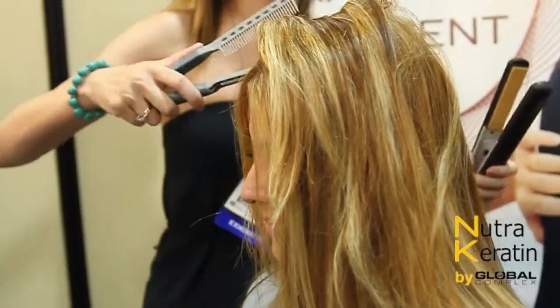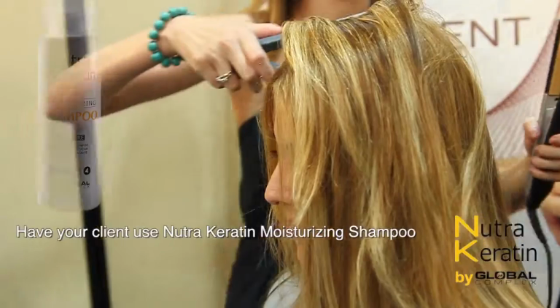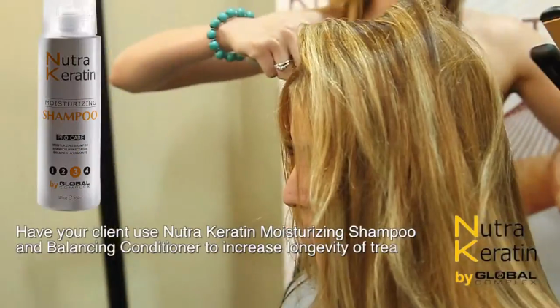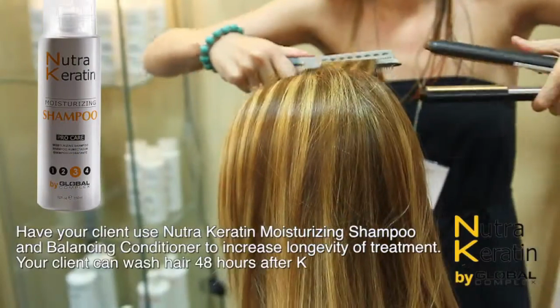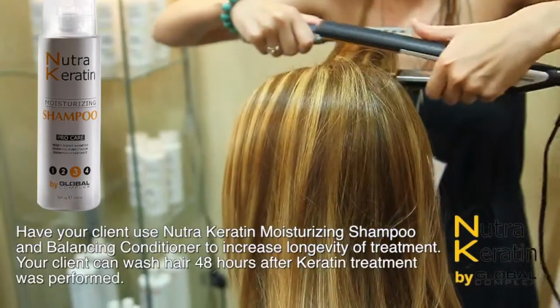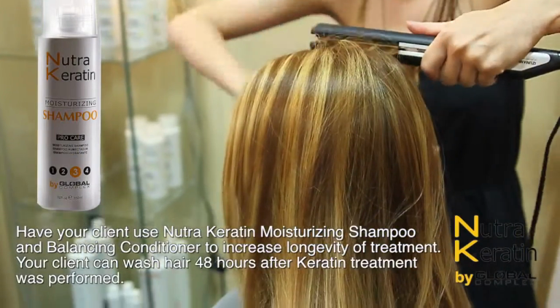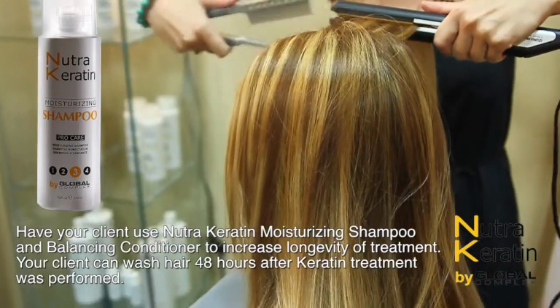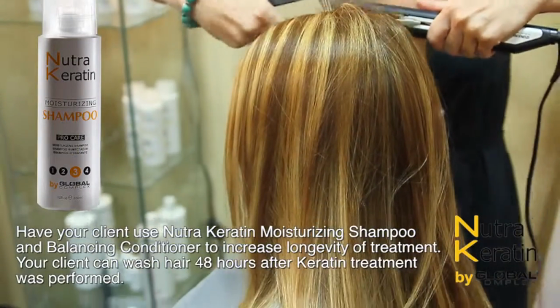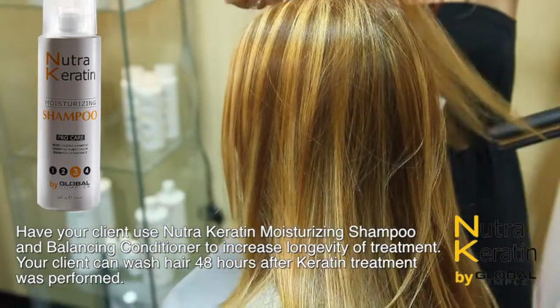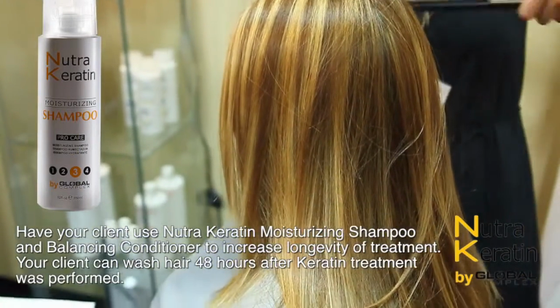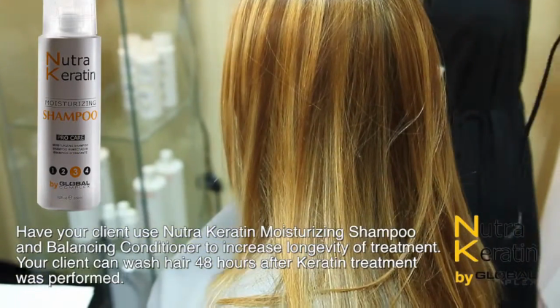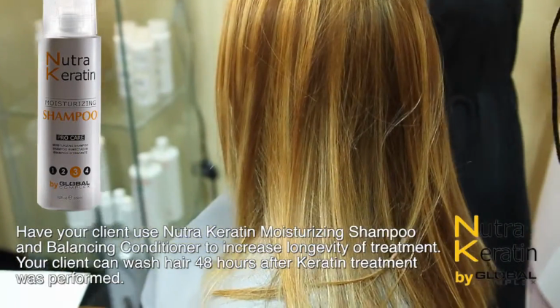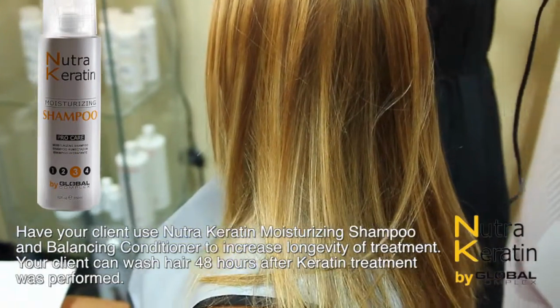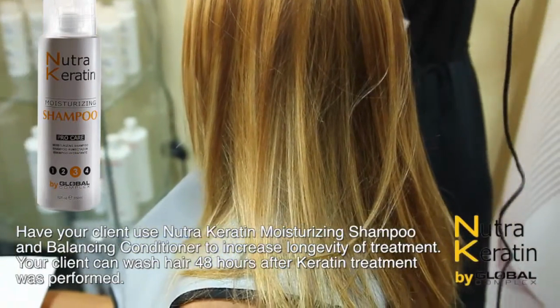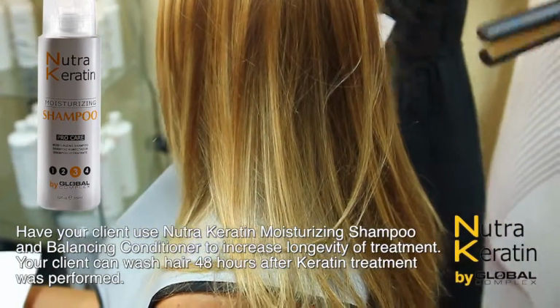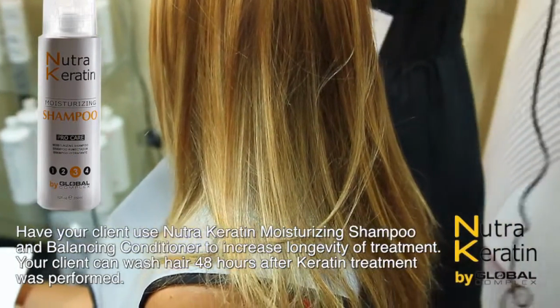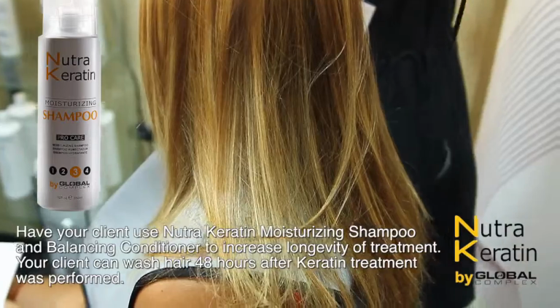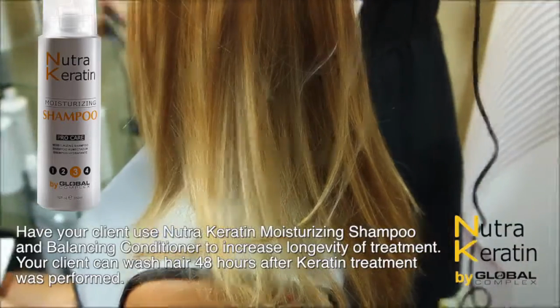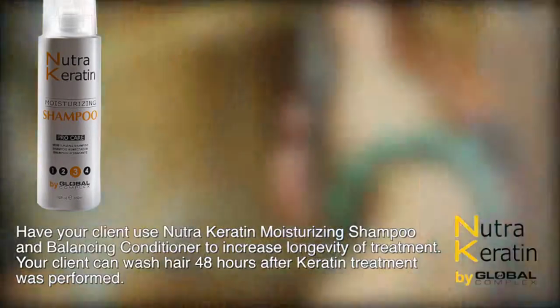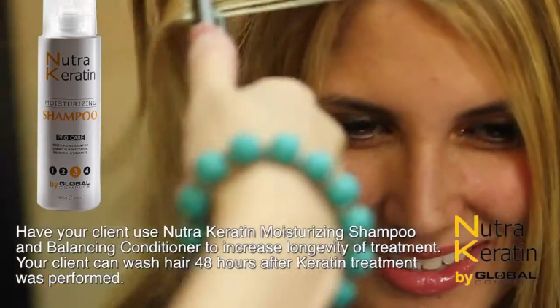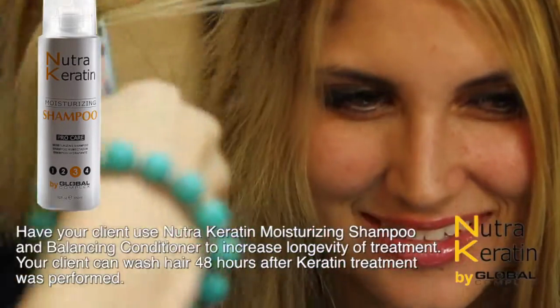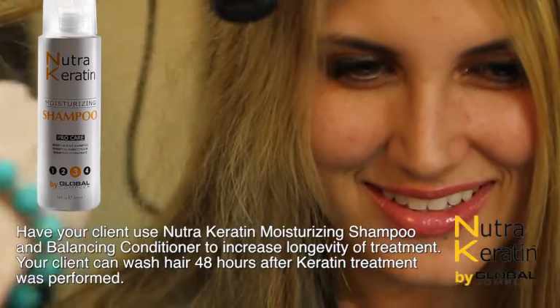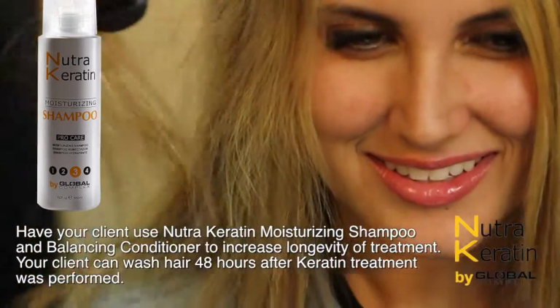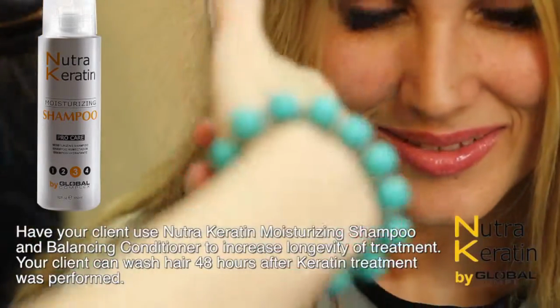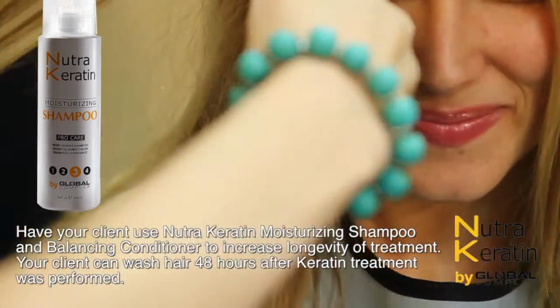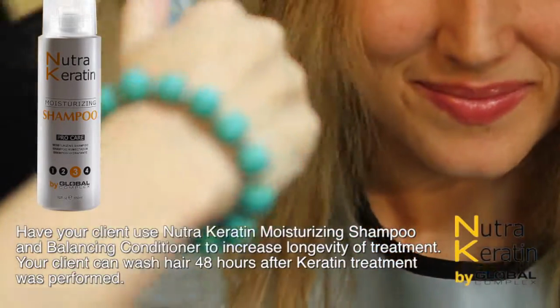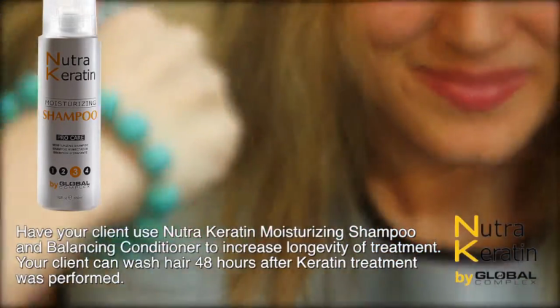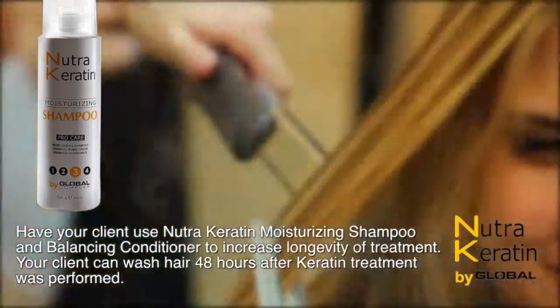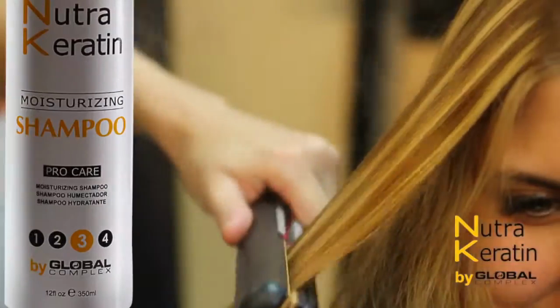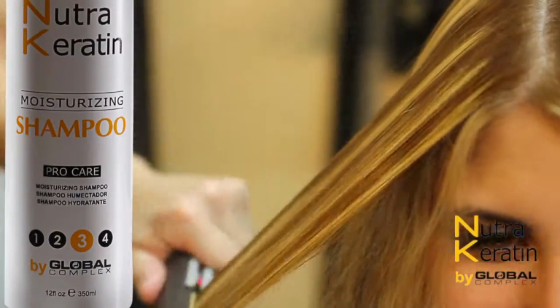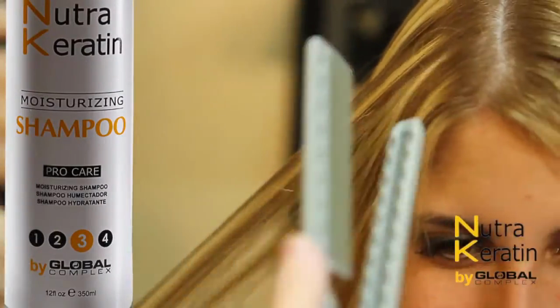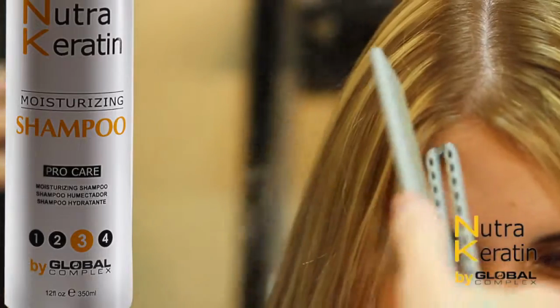Have your client use Nutricarity Moisturizing Shampoo and Balancing Conditioner to increase the longevity of the treatment. Your client can wash hair 48 hours after the keratin treatment was performed.